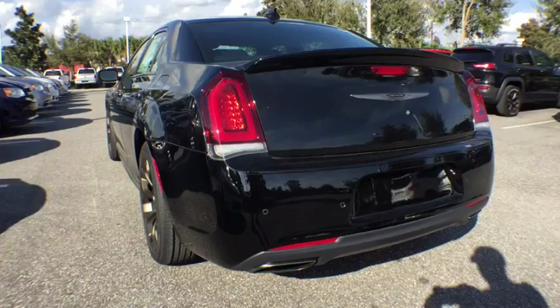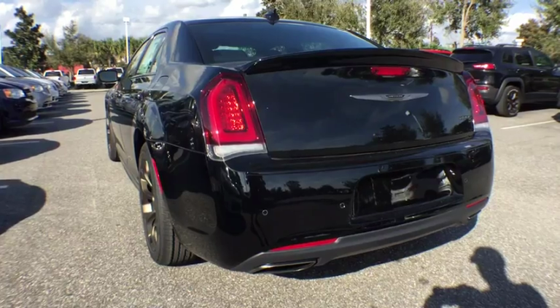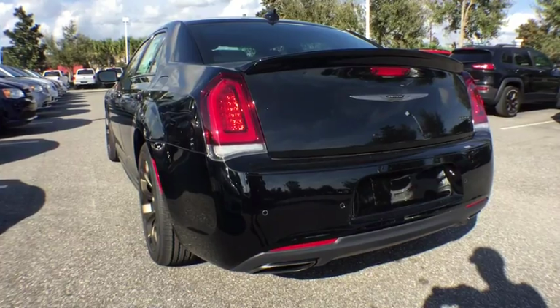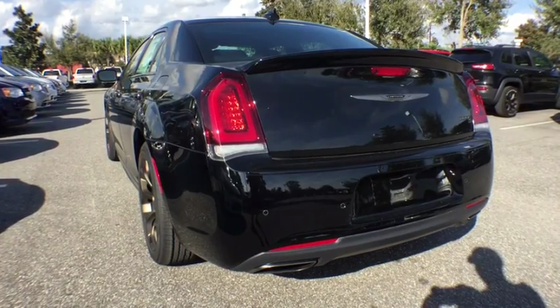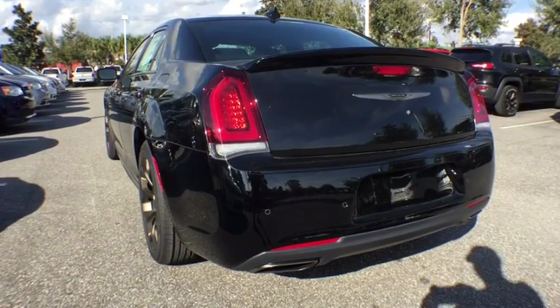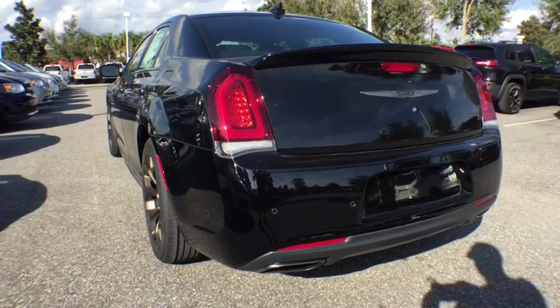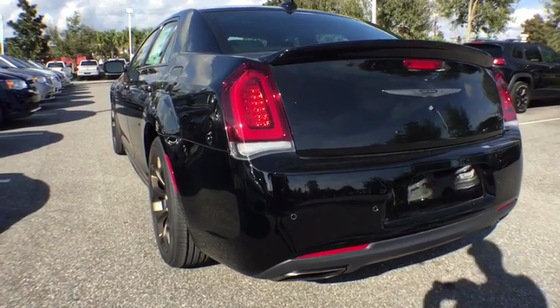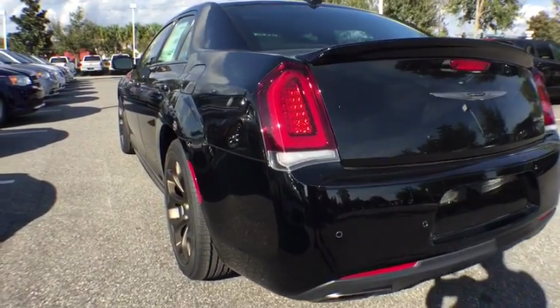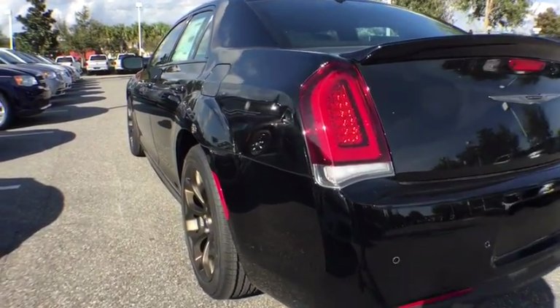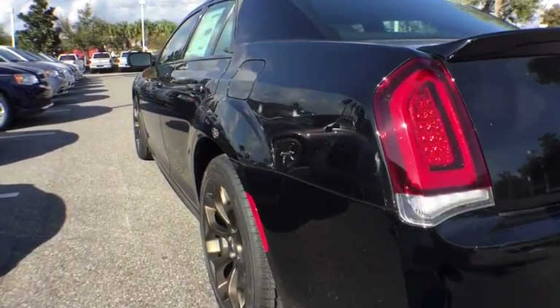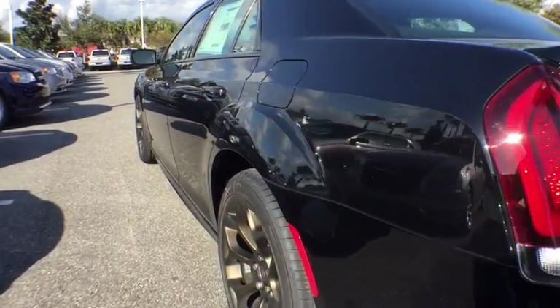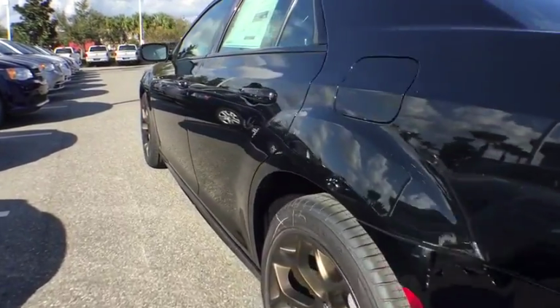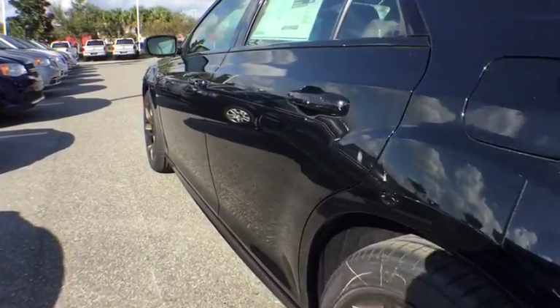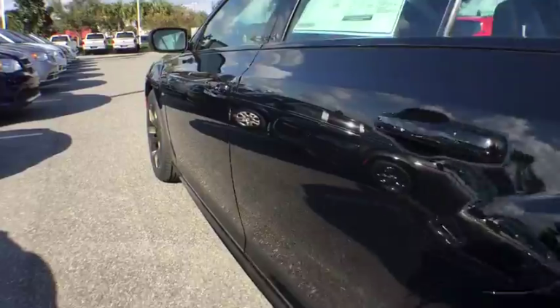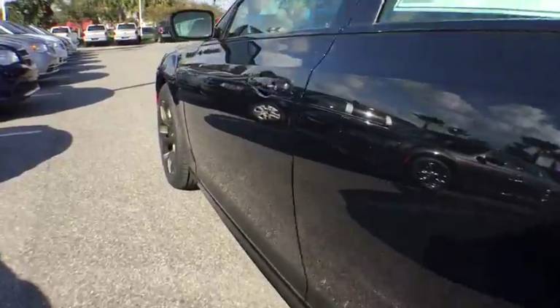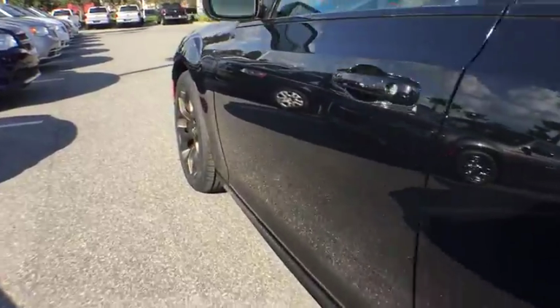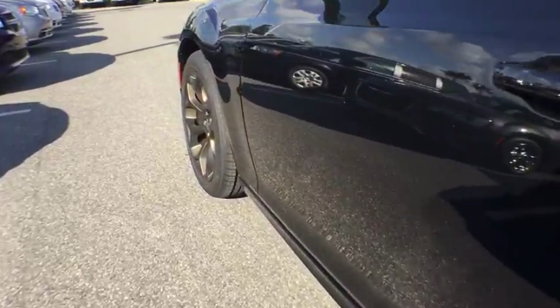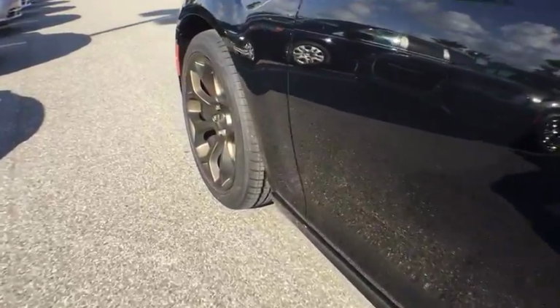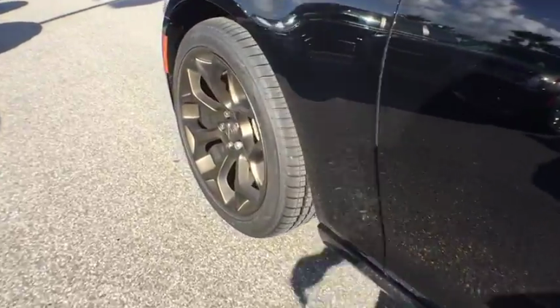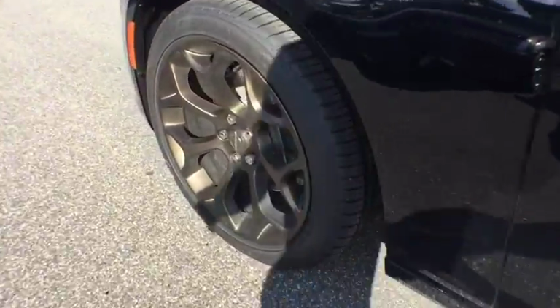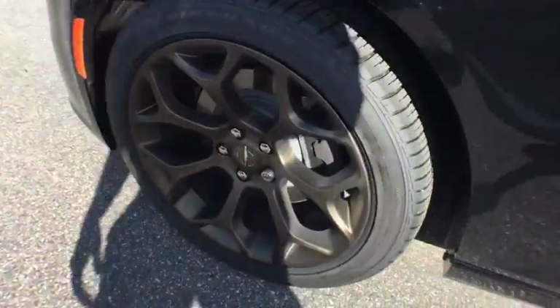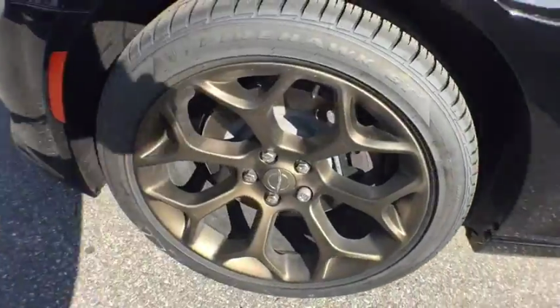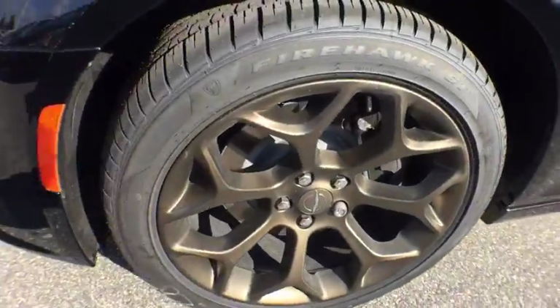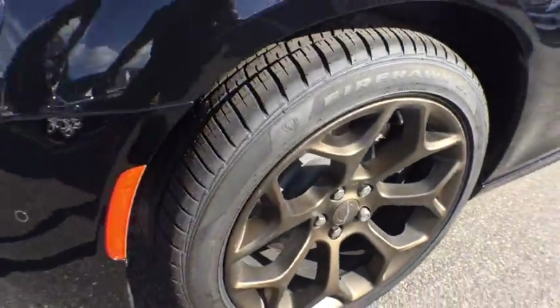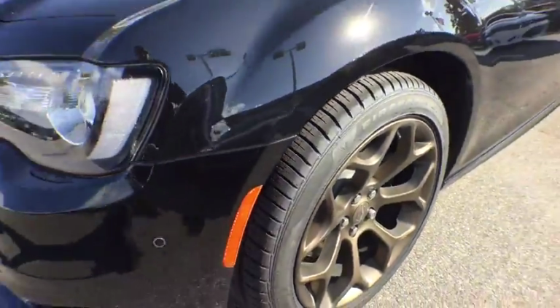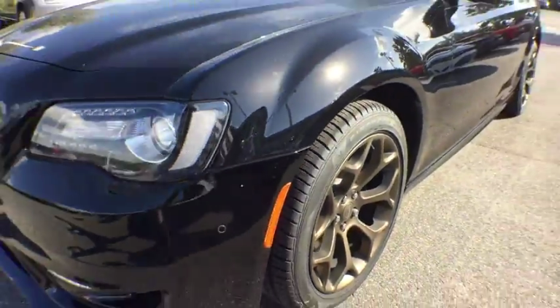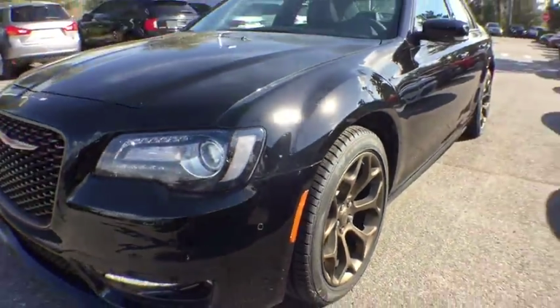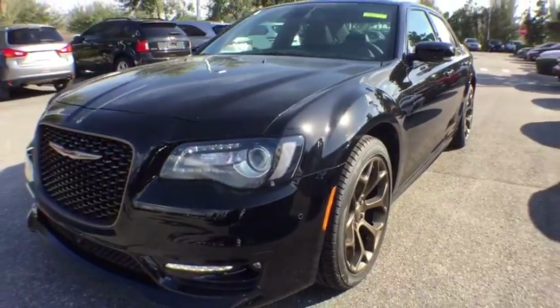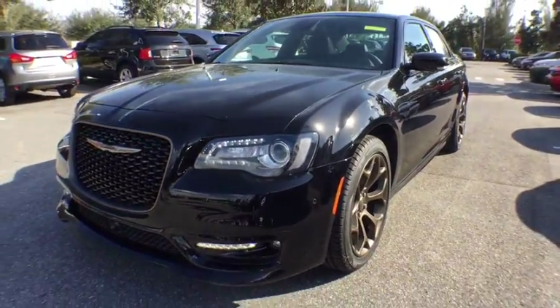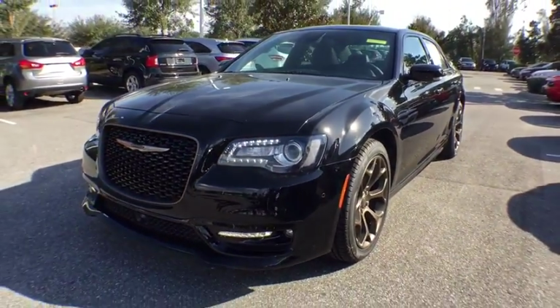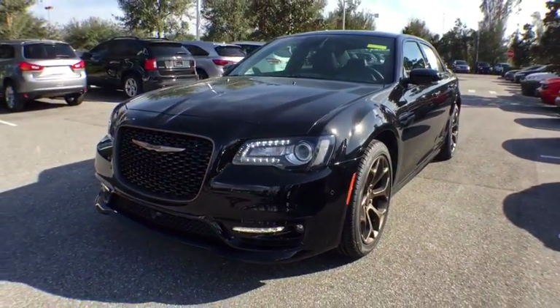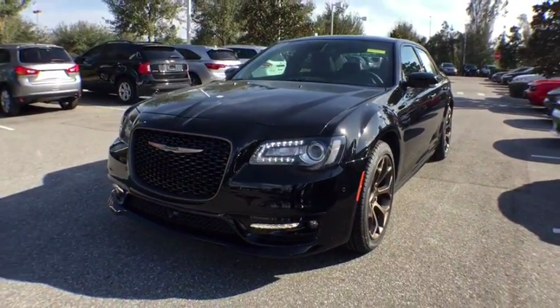The 2017 Chrysler 300. The Chrysler 300 combines sport and luxury in one unique and powerful package. If you're looking for elegance and performance, the 300 delivers.